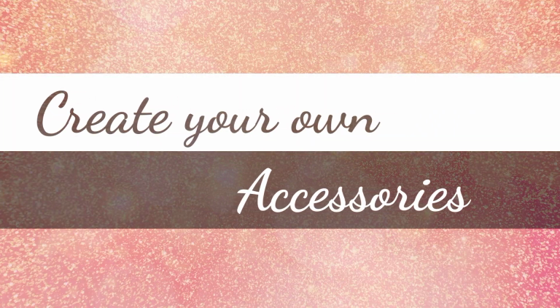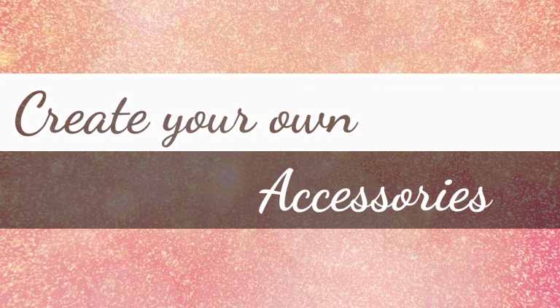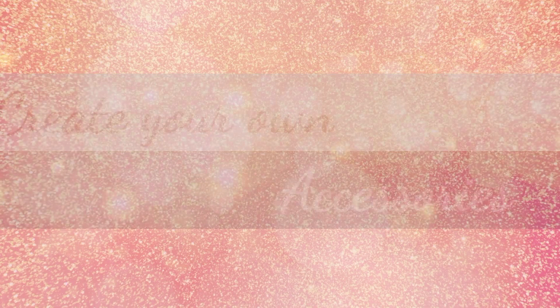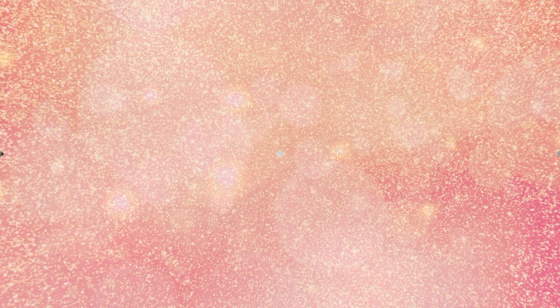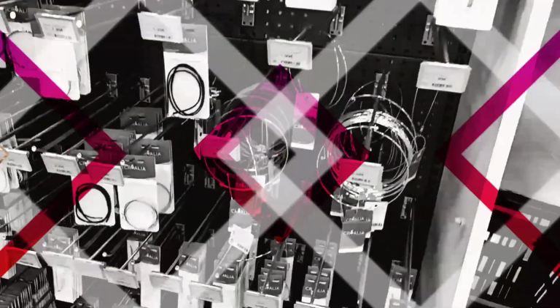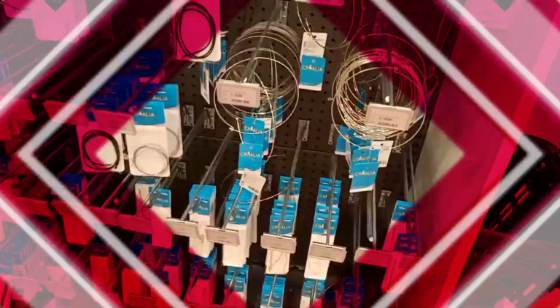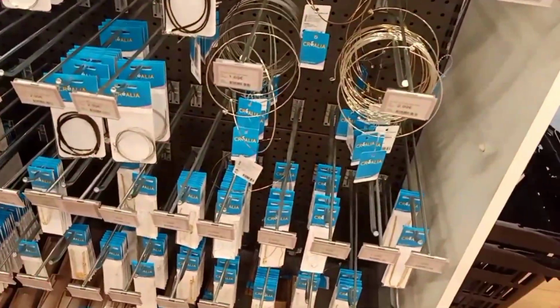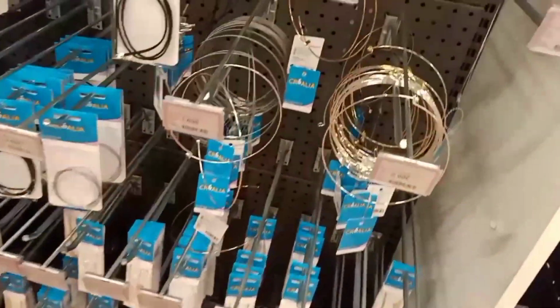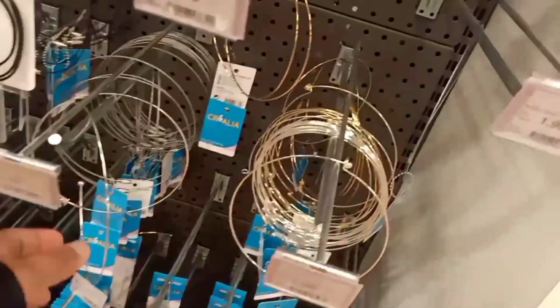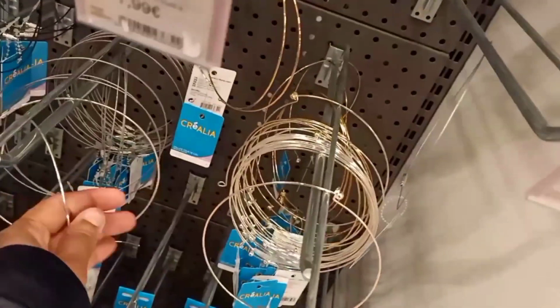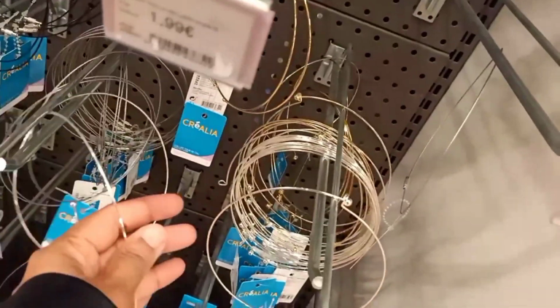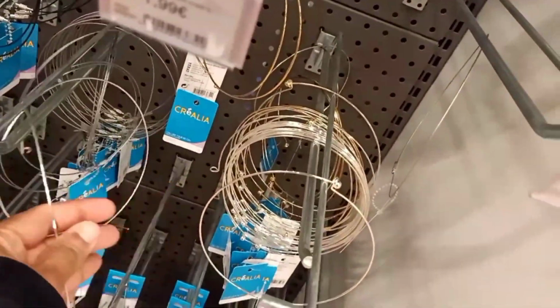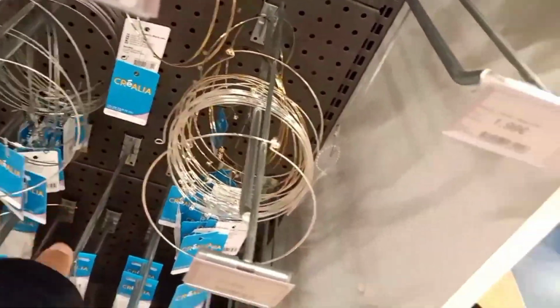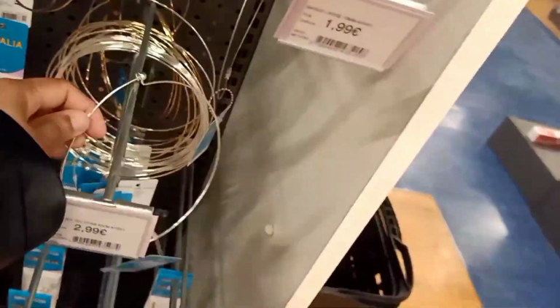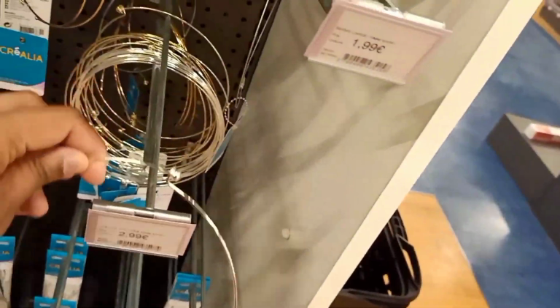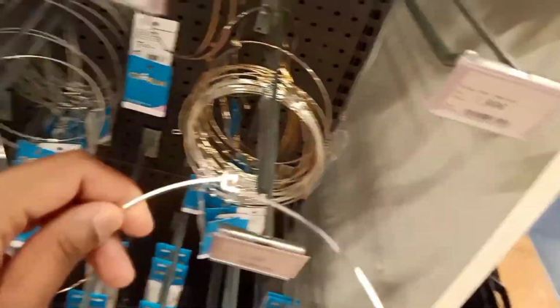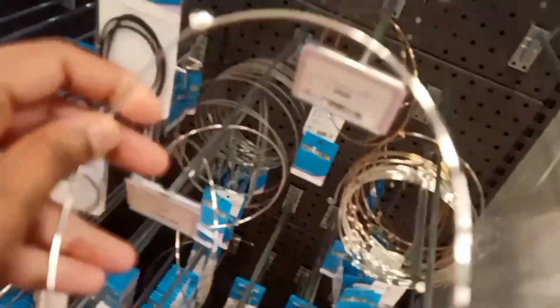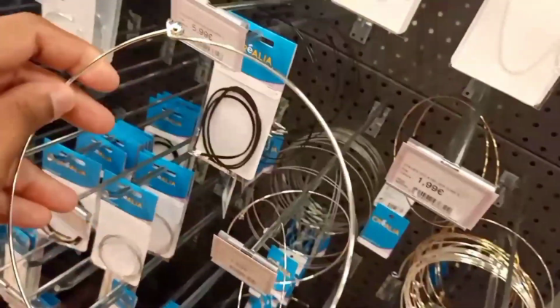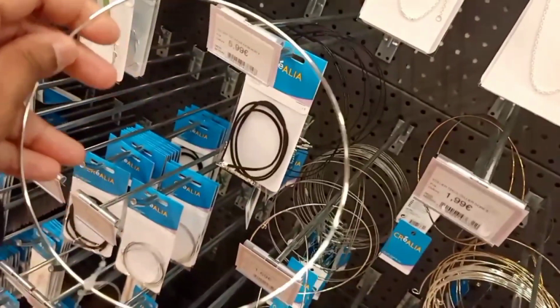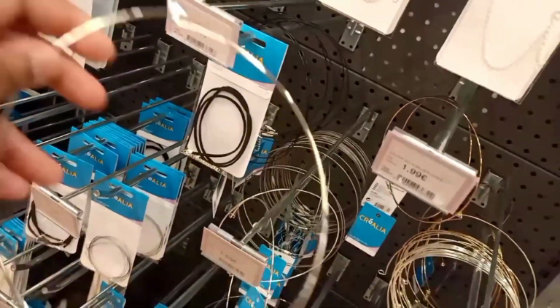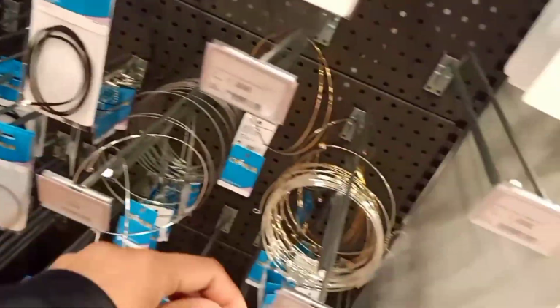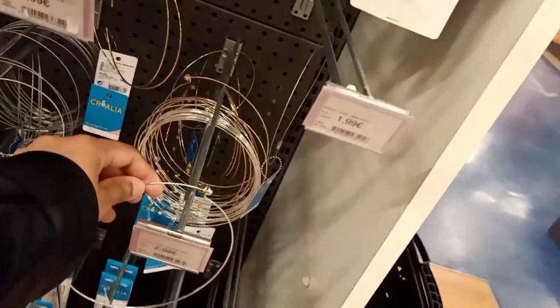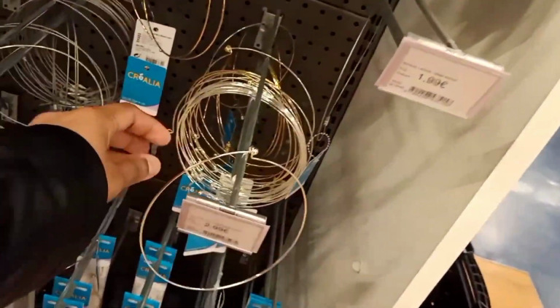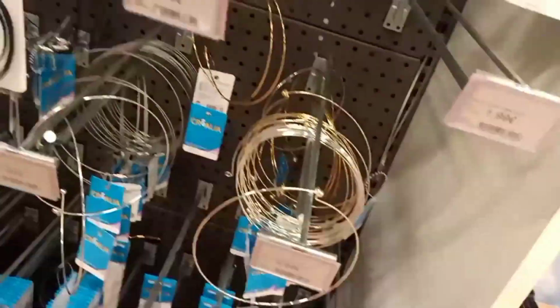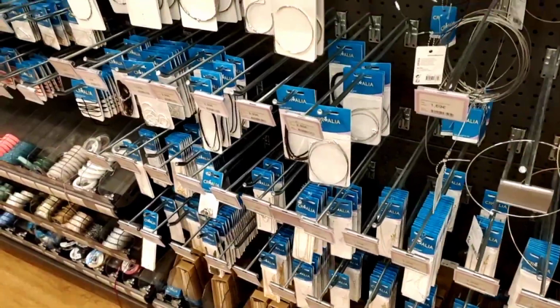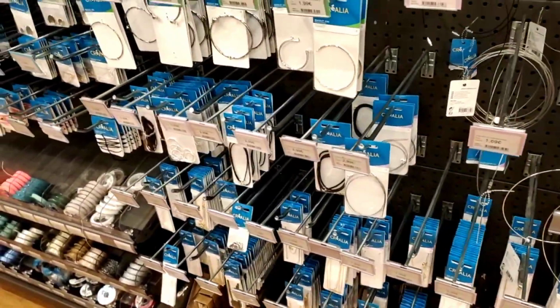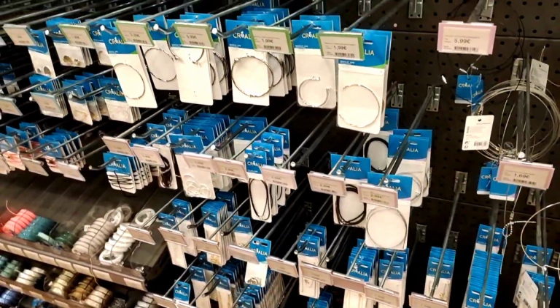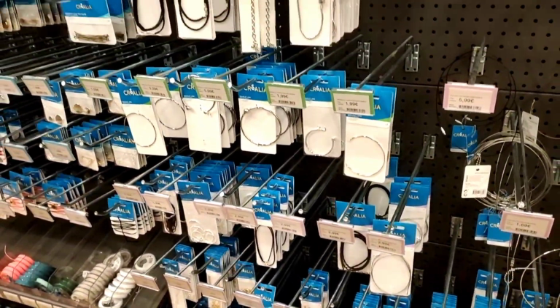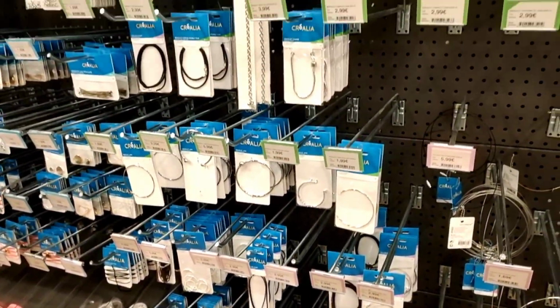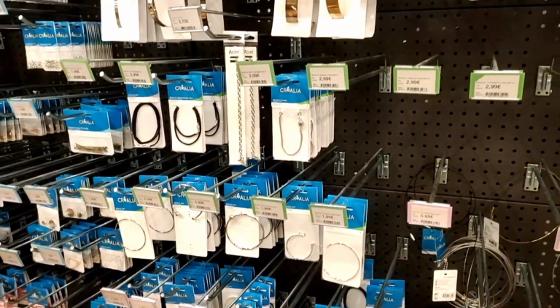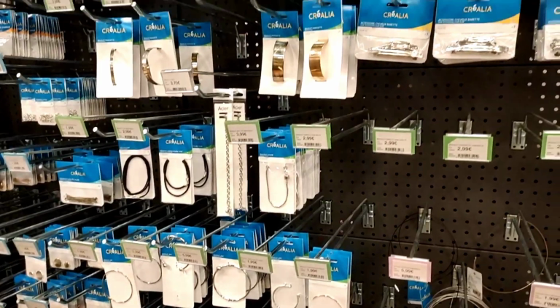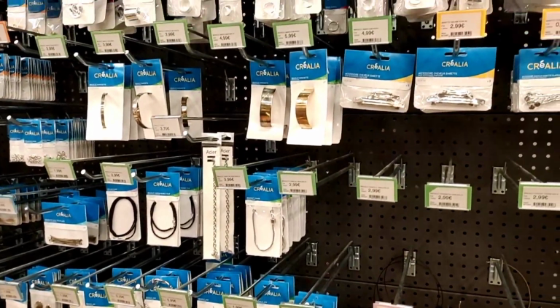This is the exciting section for accessory lovers! You can make your own jewellery with the items in this section — right from a plain neck piece to beads and so much more that you can use to create your own jewellery. This section has it all.